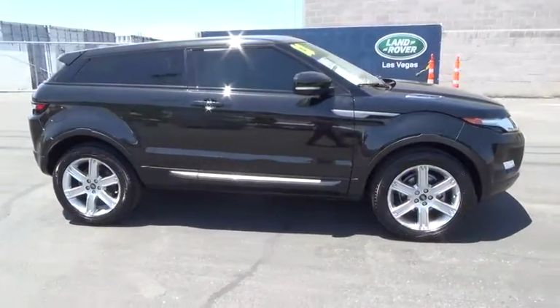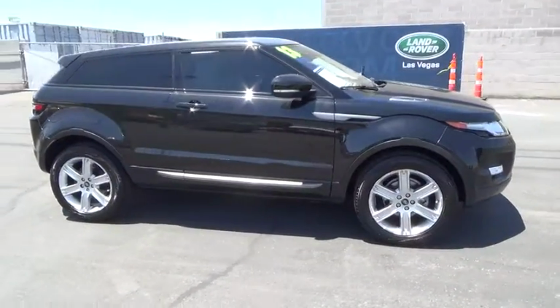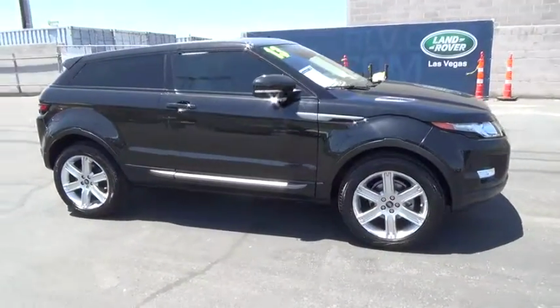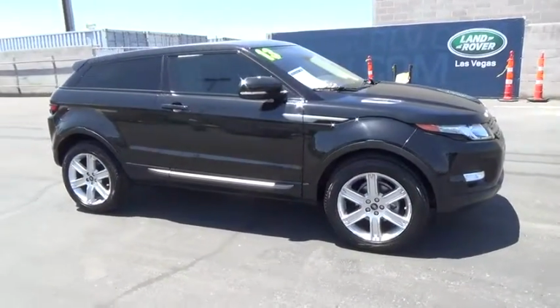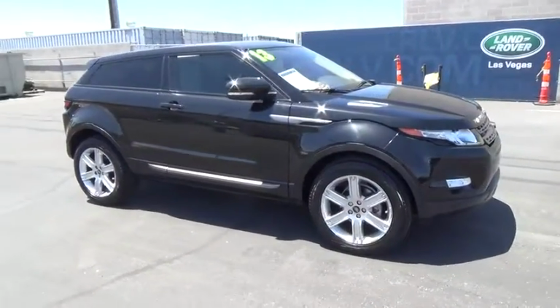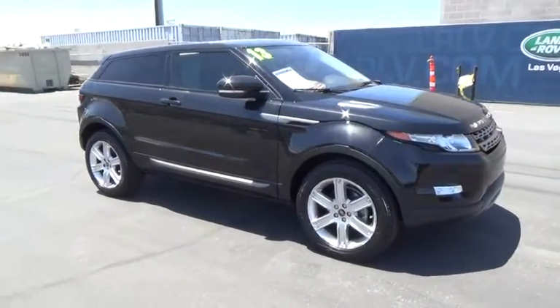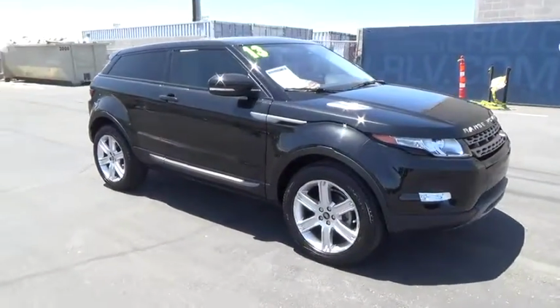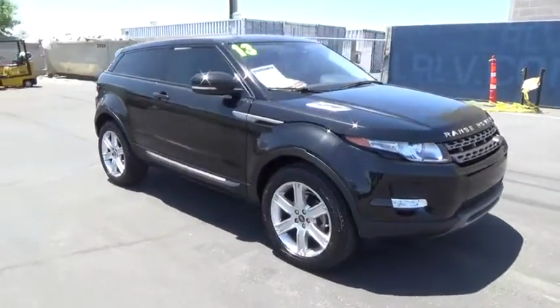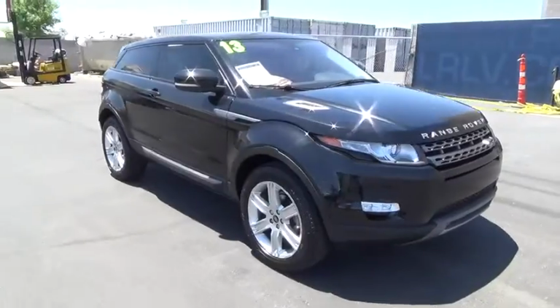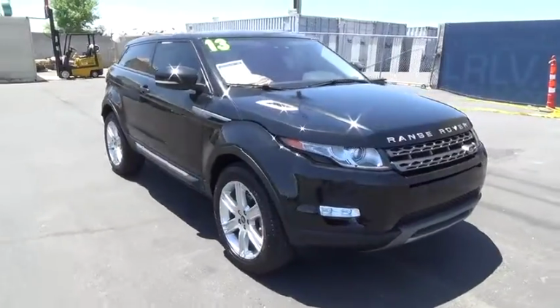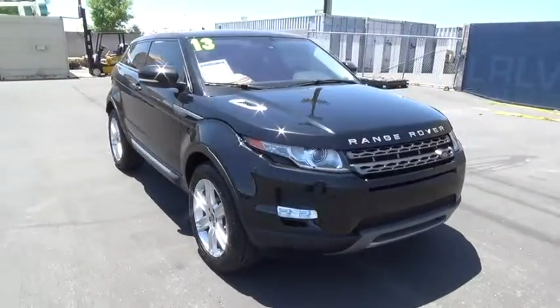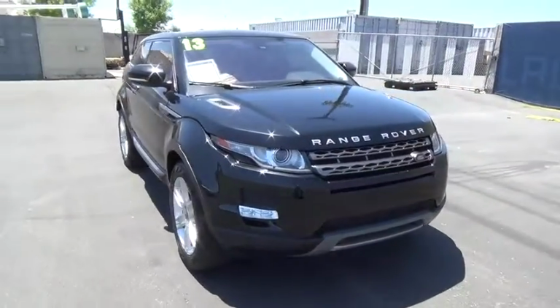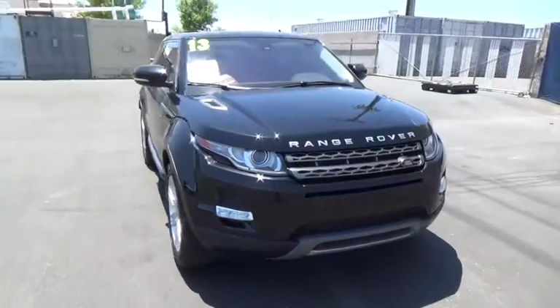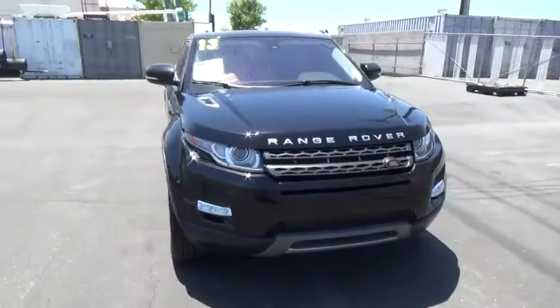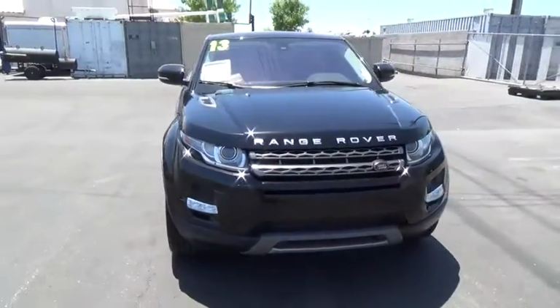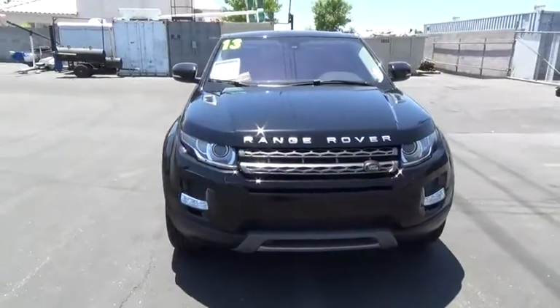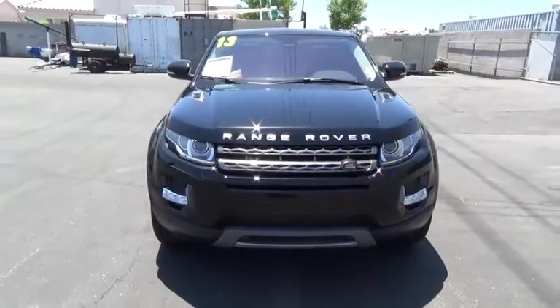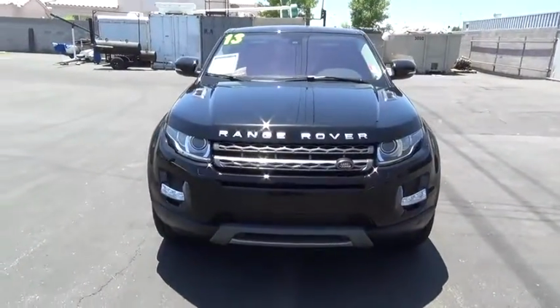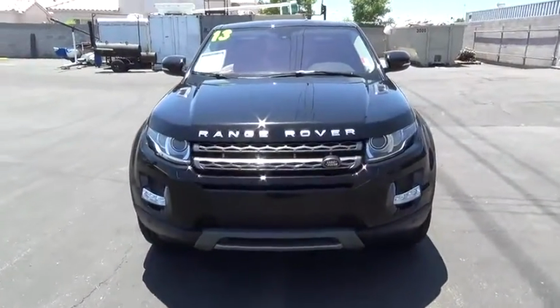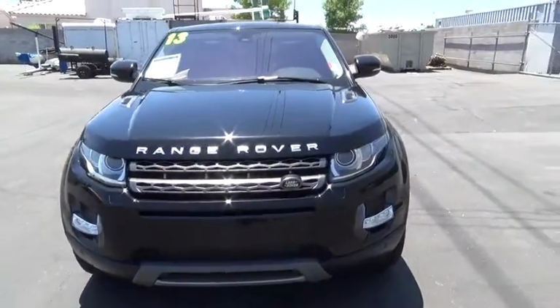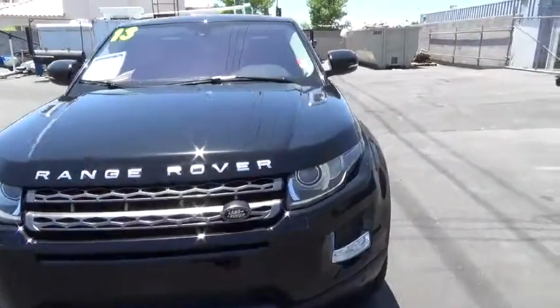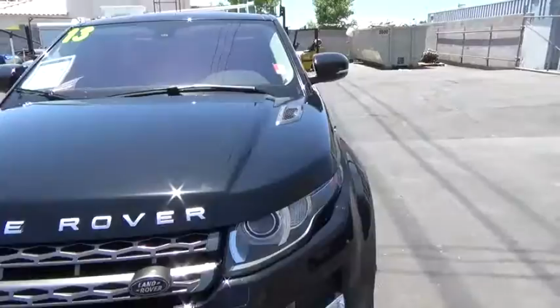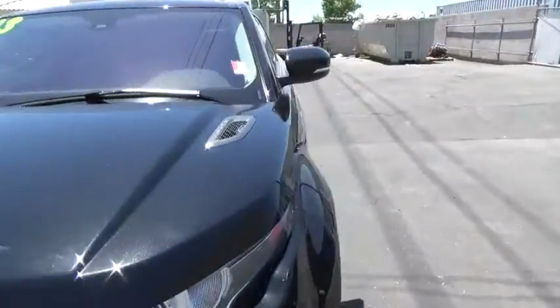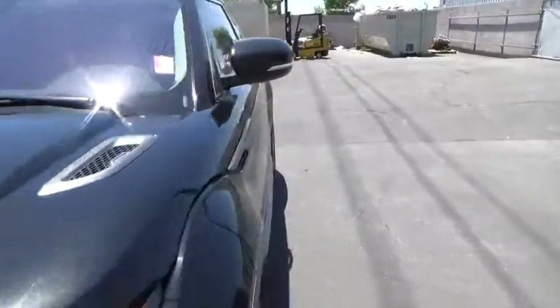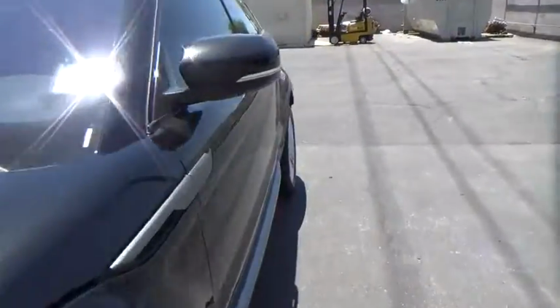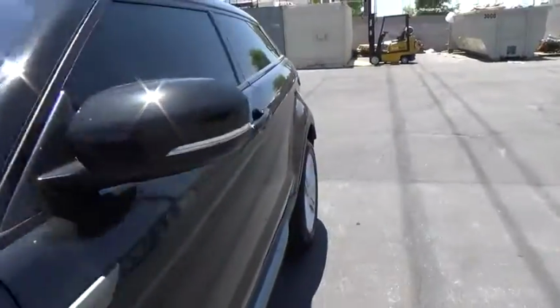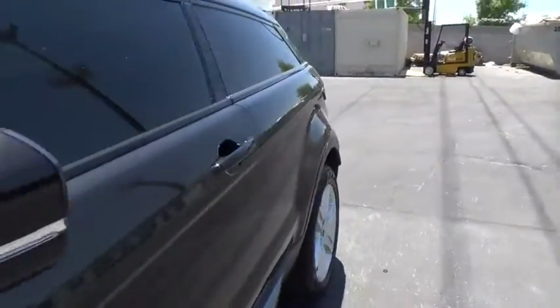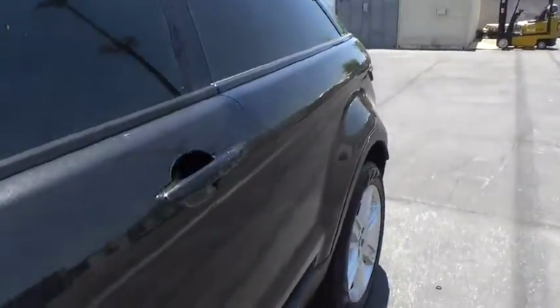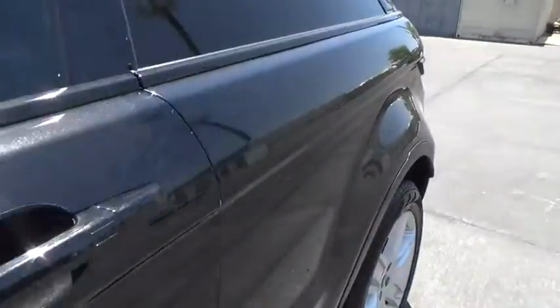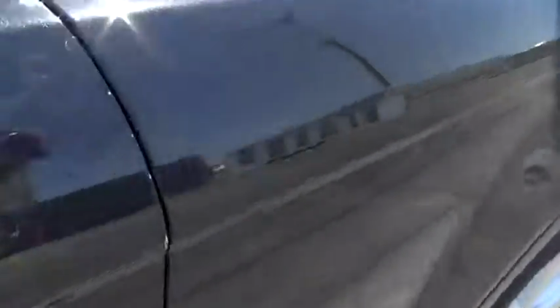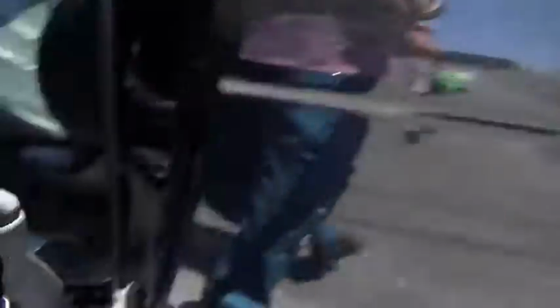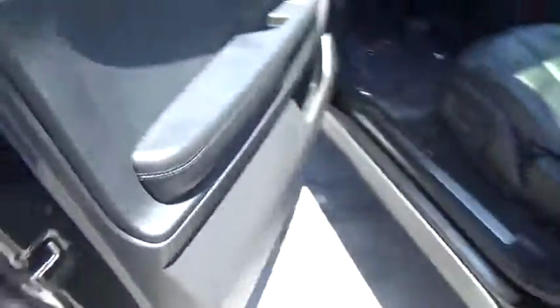Air conditioning front, home link garage door opener, power steering, cruise control, four-wheel drive, airbag, premium sound, climate control, power door locks, passenger airbags, power windows.